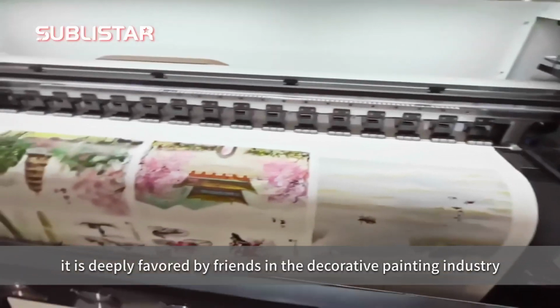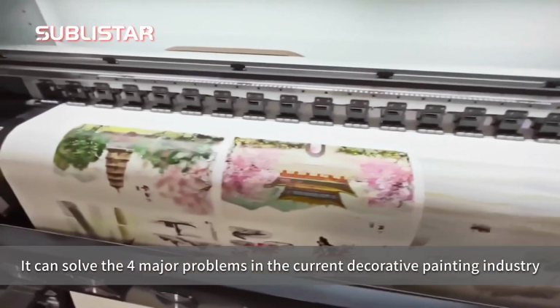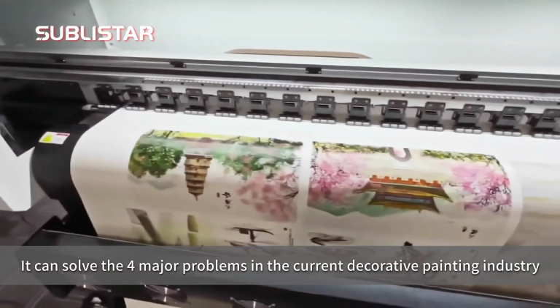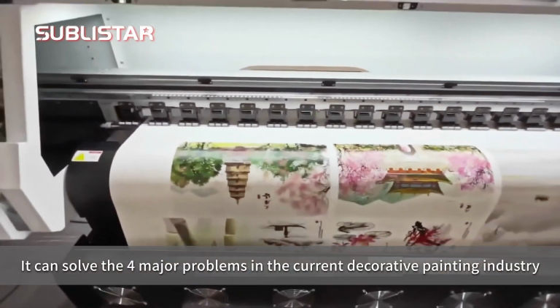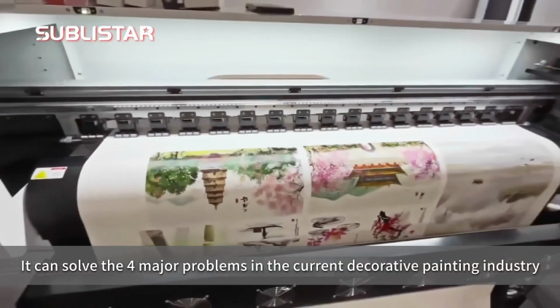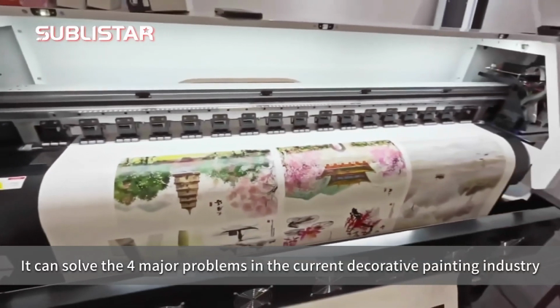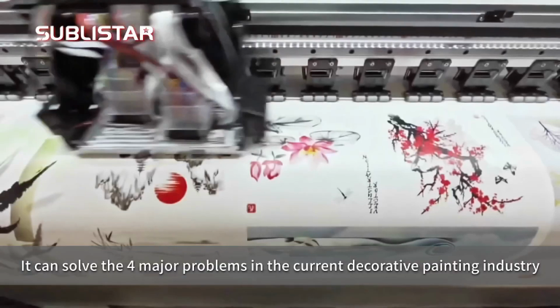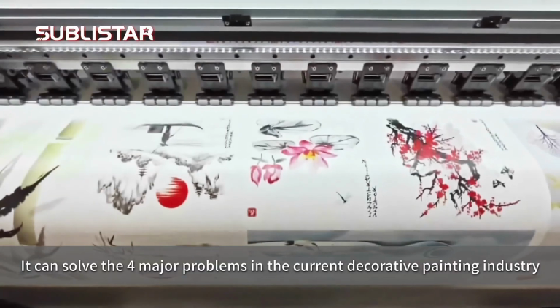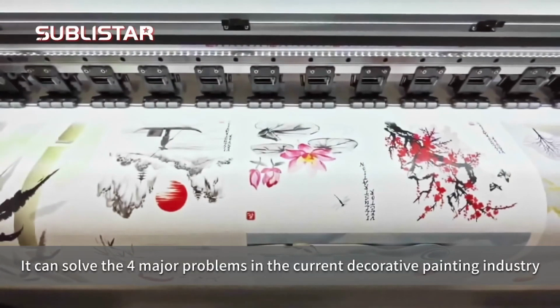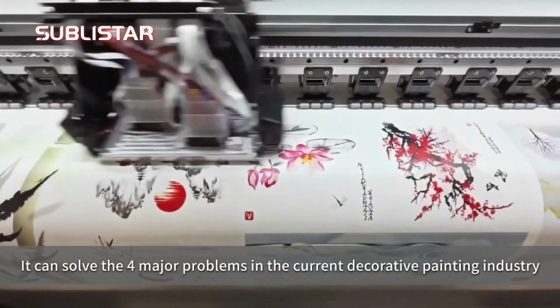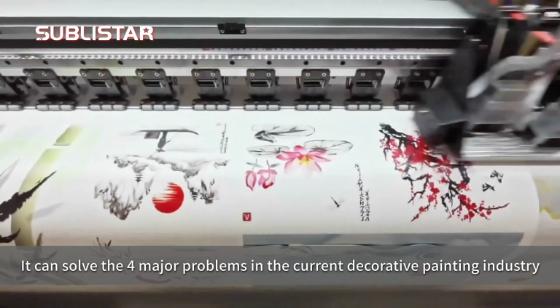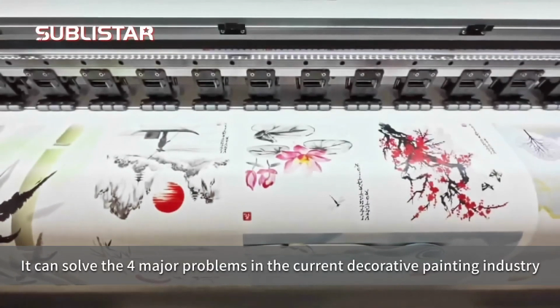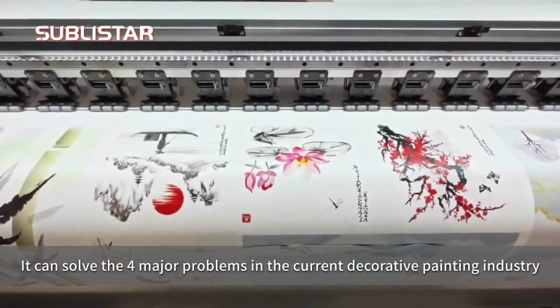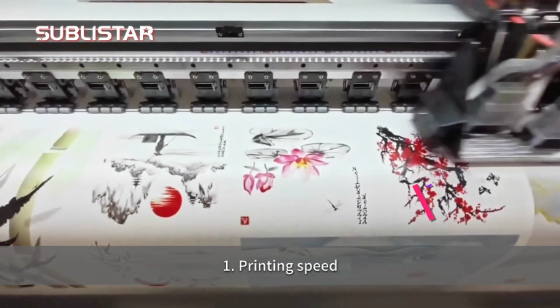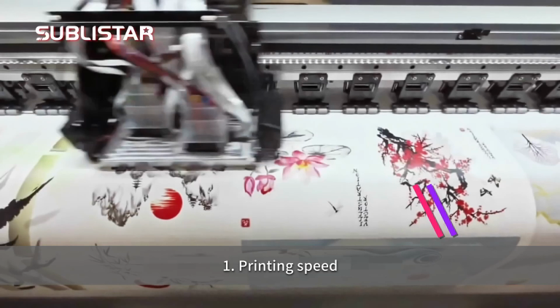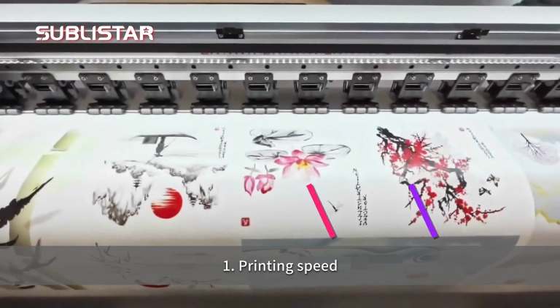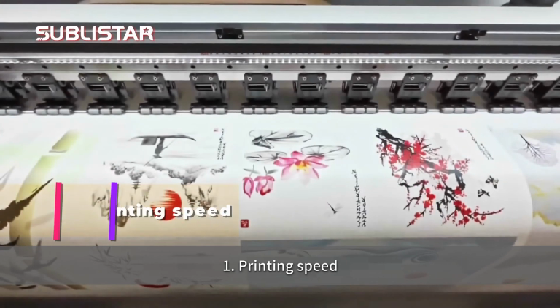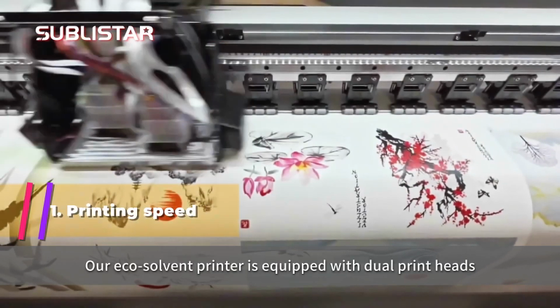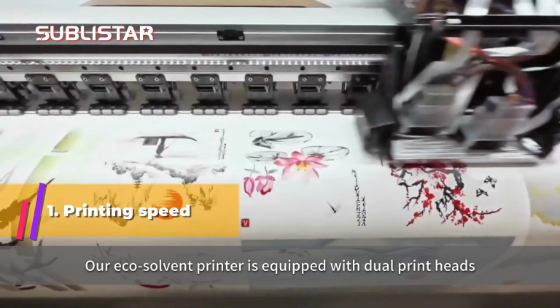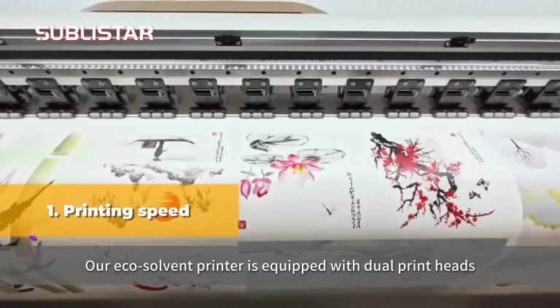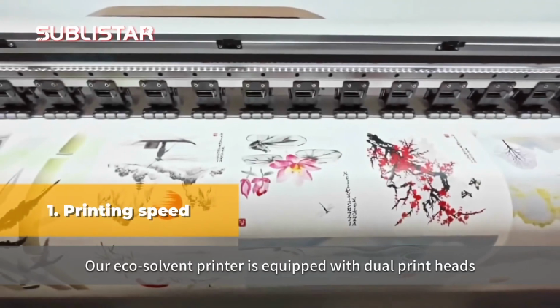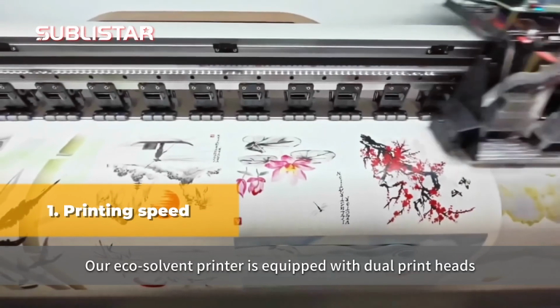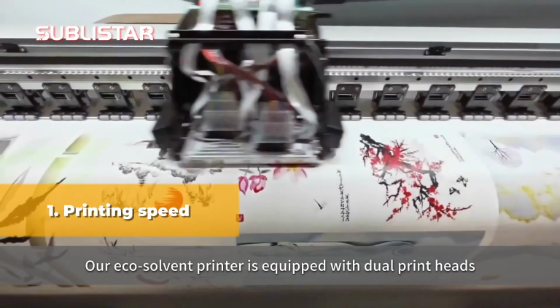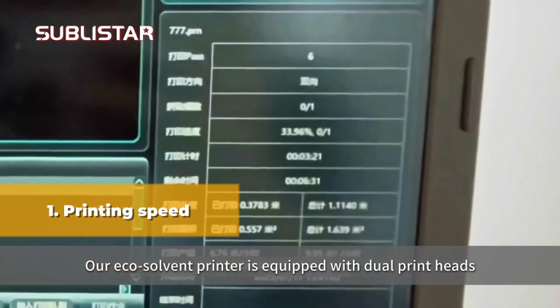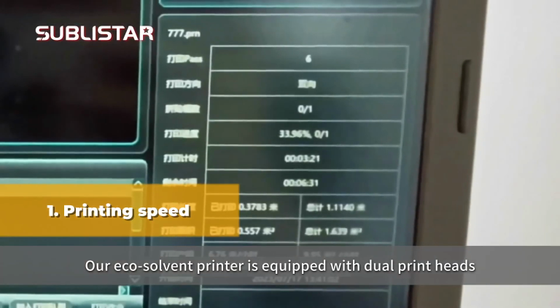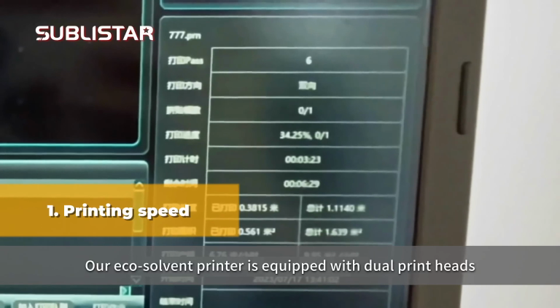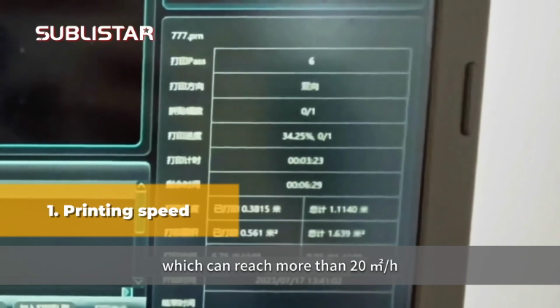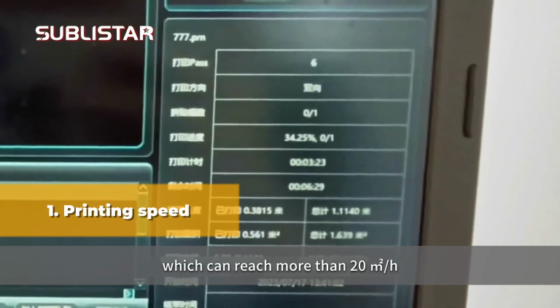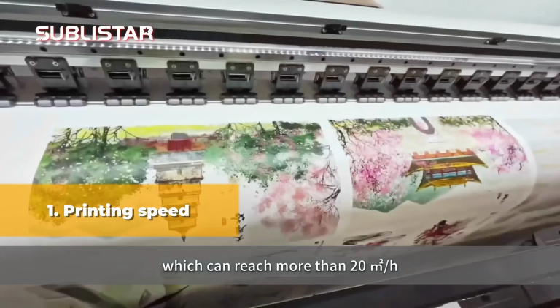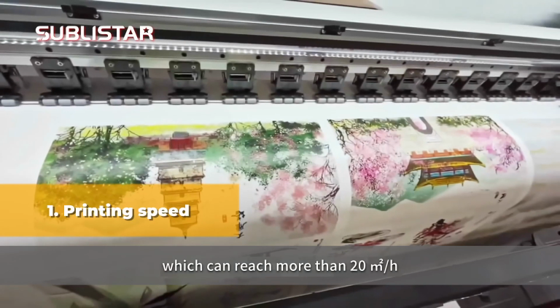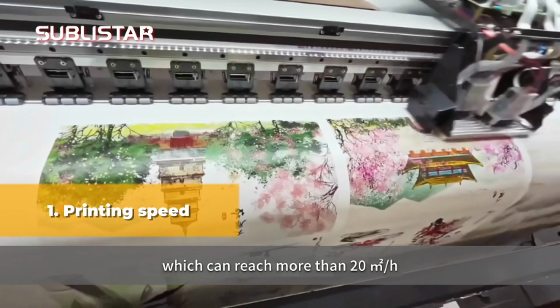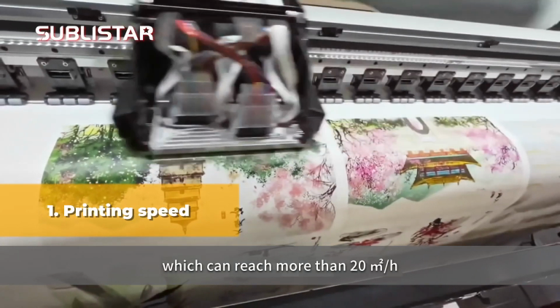It can solve the four major problems in the current decorative painting industry. First, printing speed. Our eco solvent printer is equipped with dual printing heads, which can reach more than 20 square meters per hour.